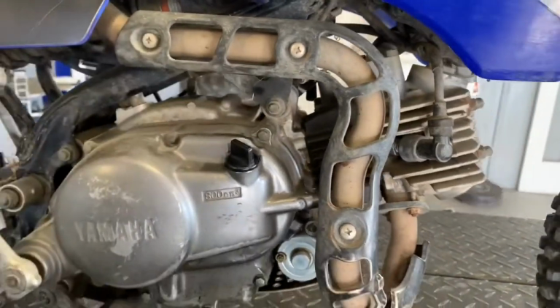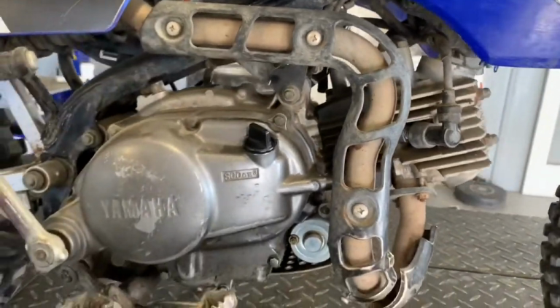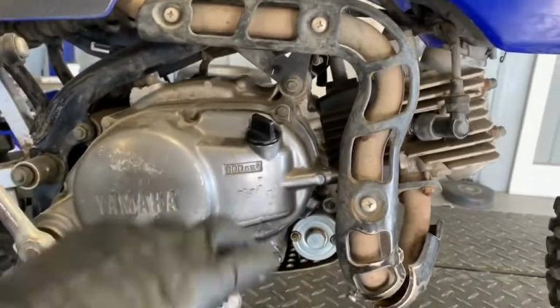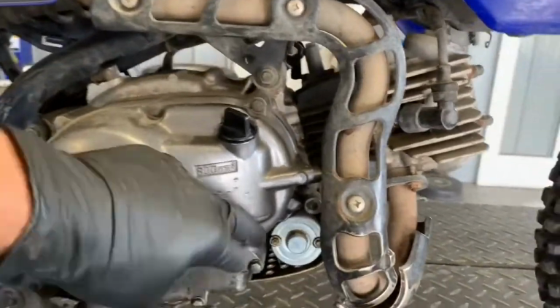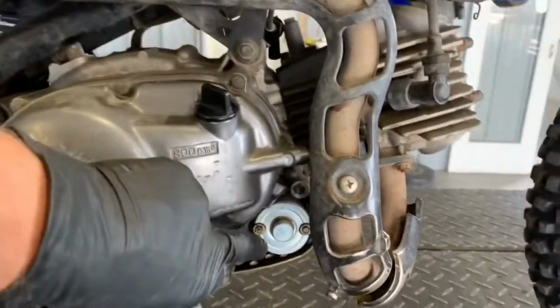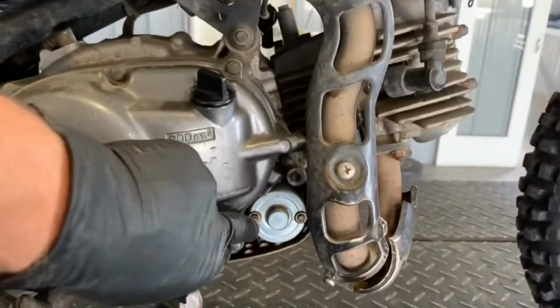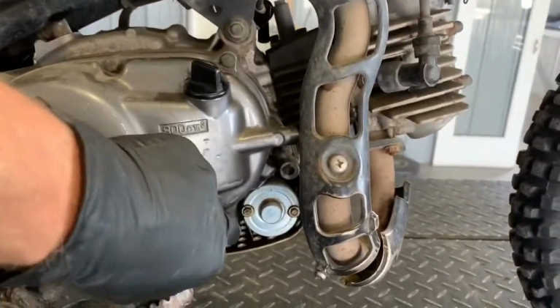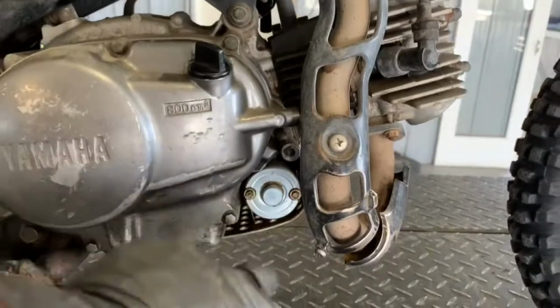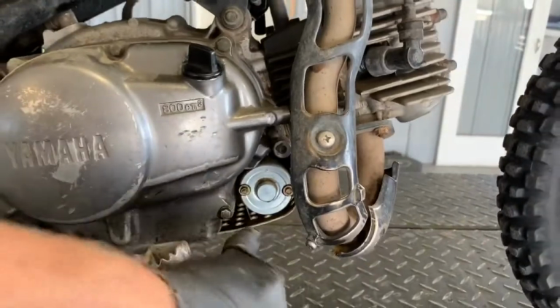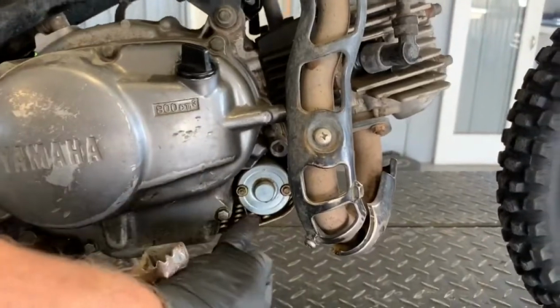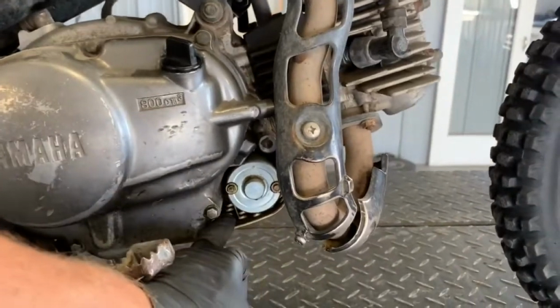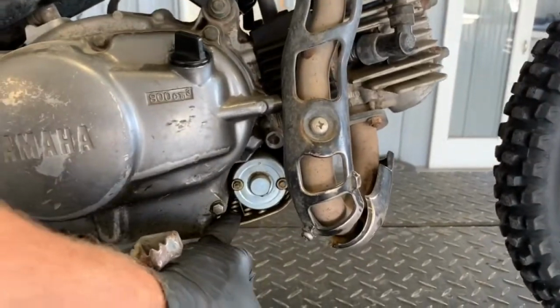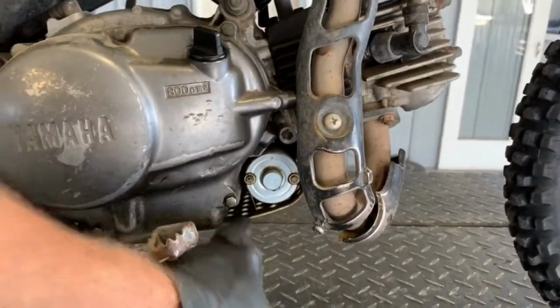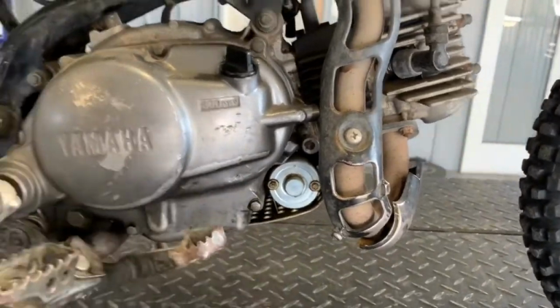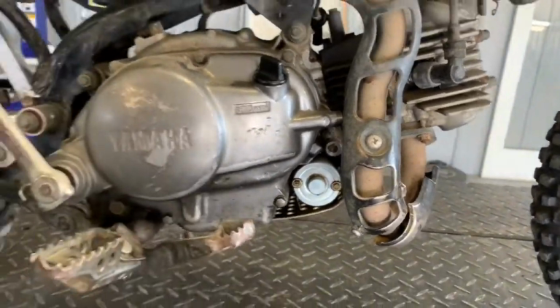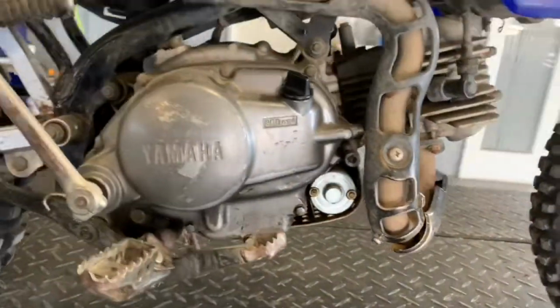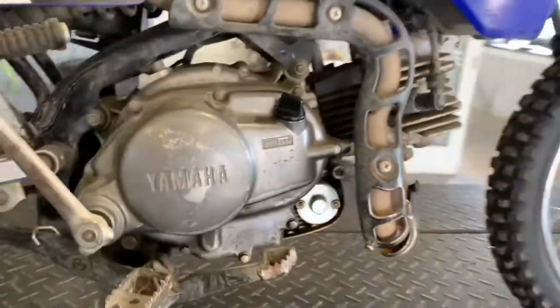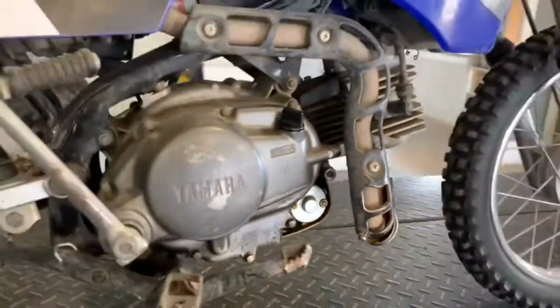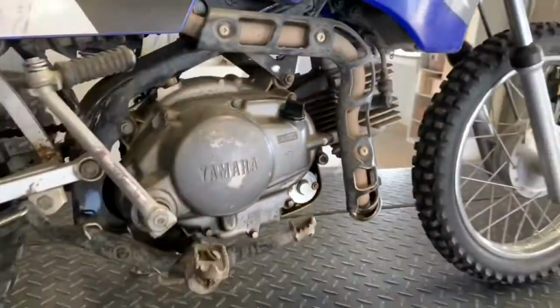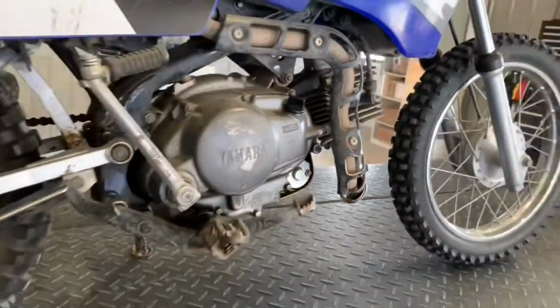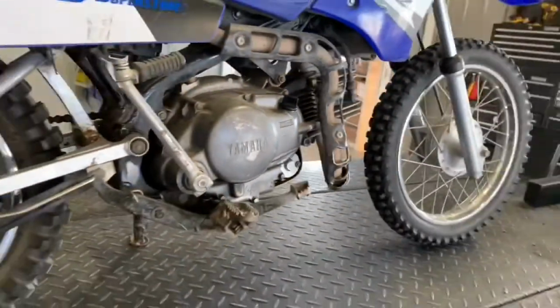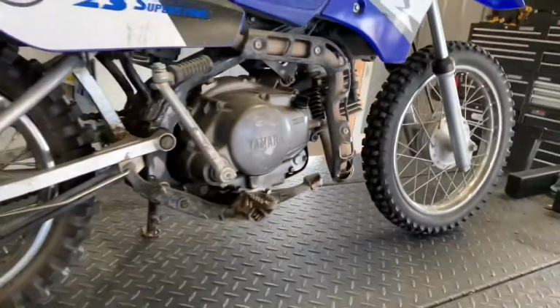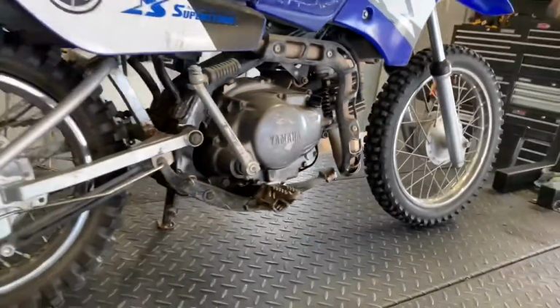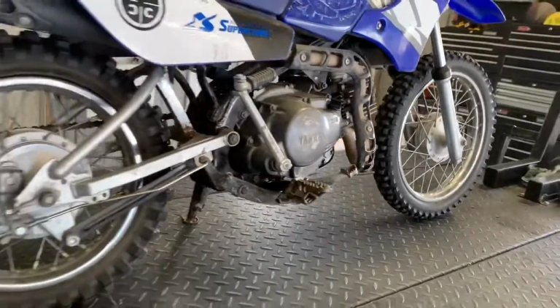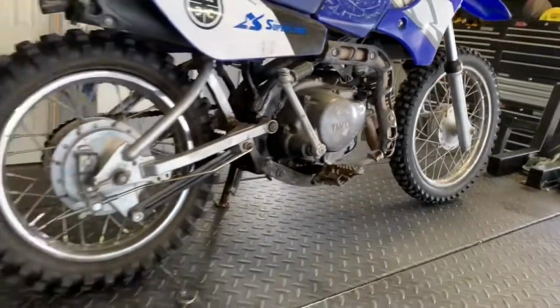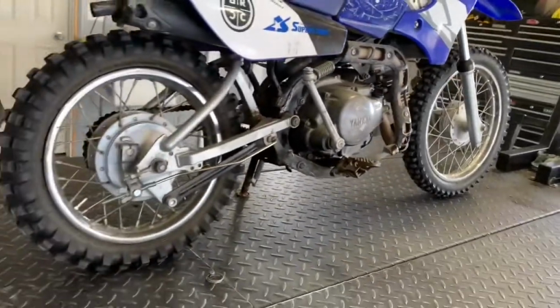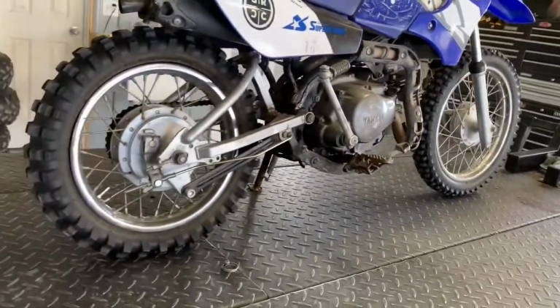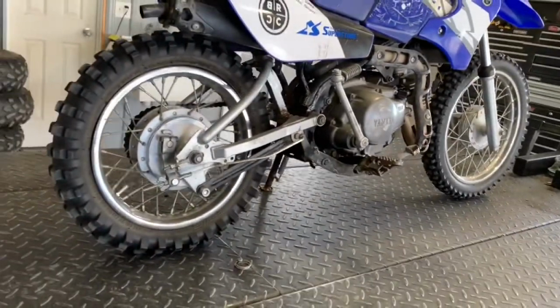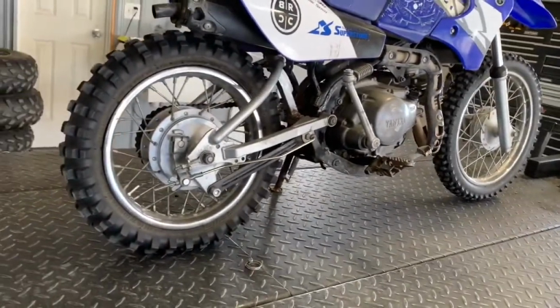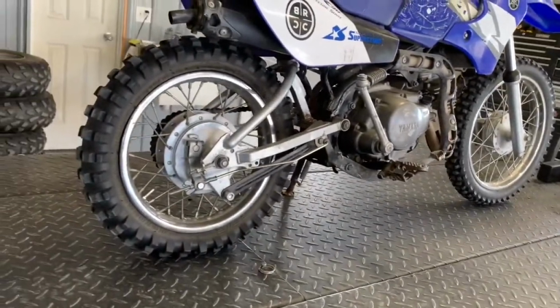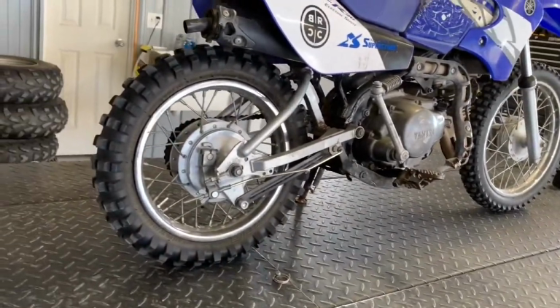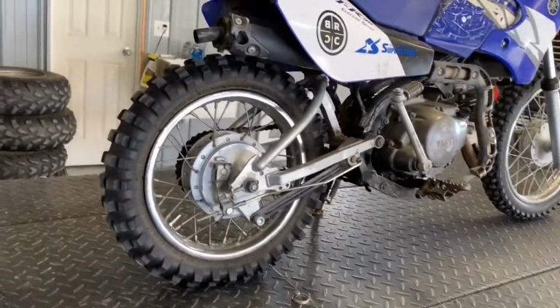We've got your electric starter motor down below here, protected by a skid plate down below your bike. Thankfully they put that on there, otherwise your starter would constantly be getting destroyed.